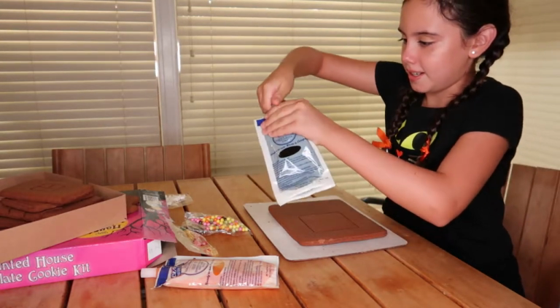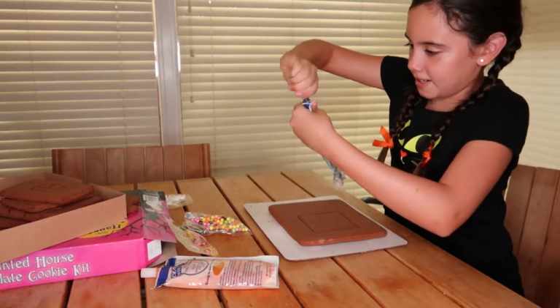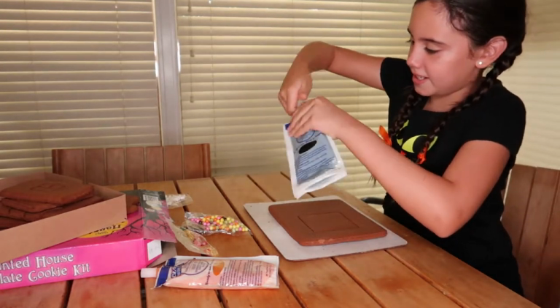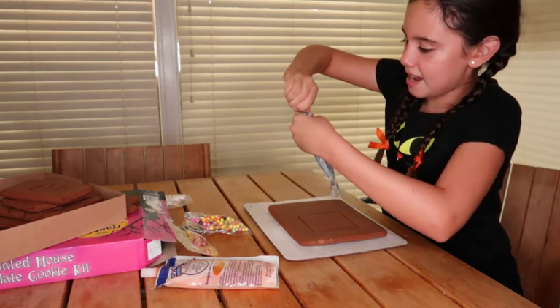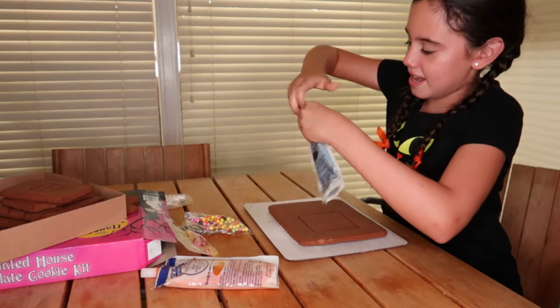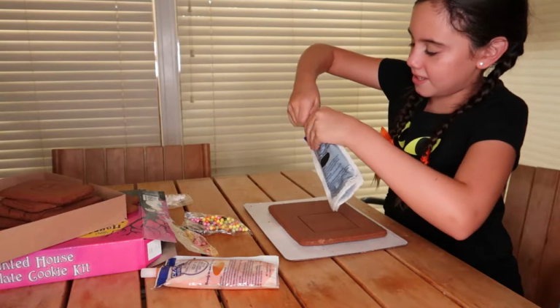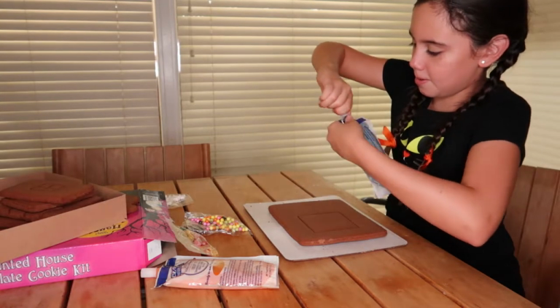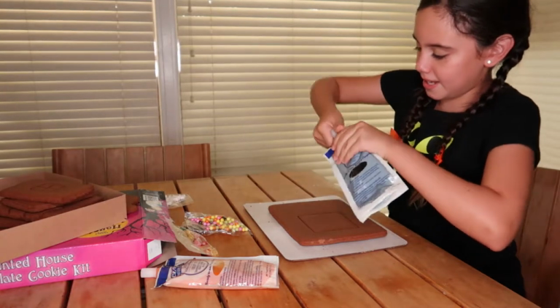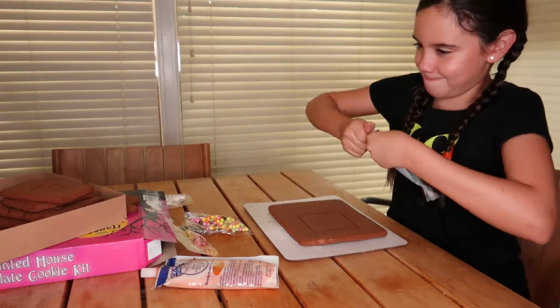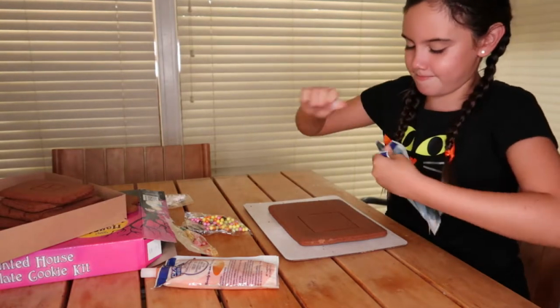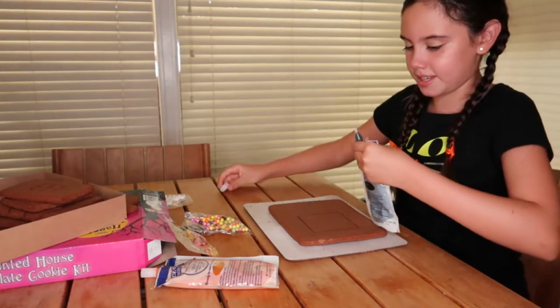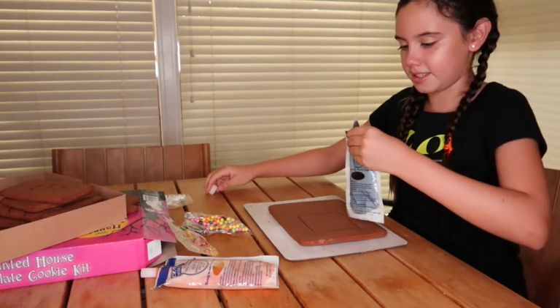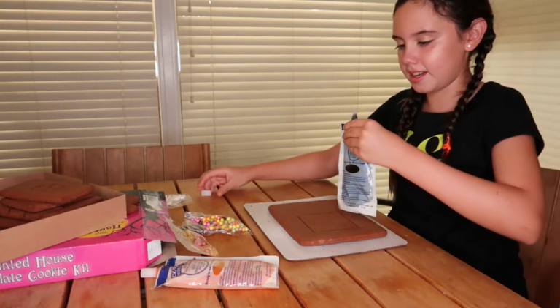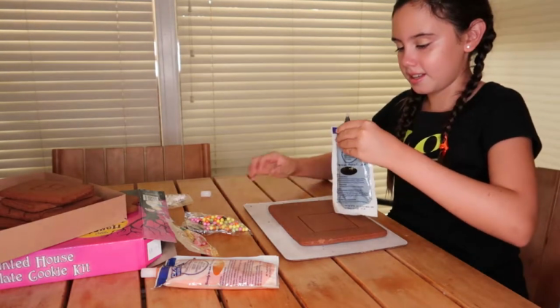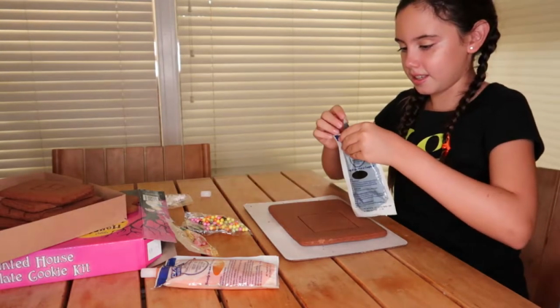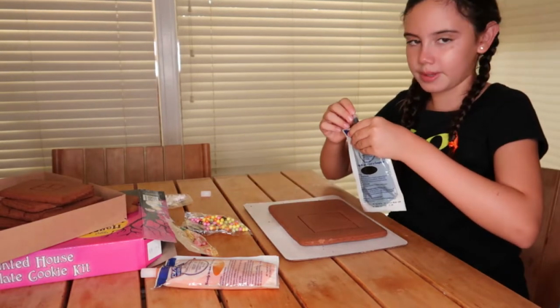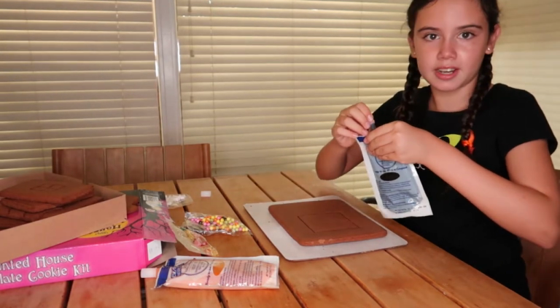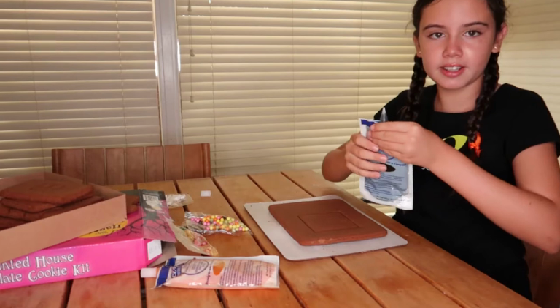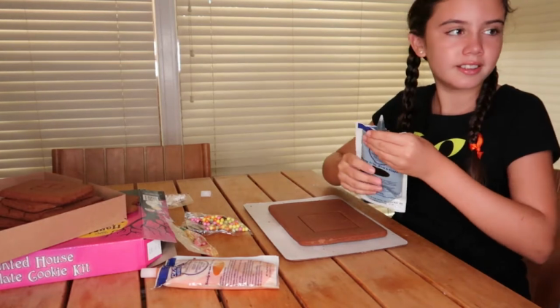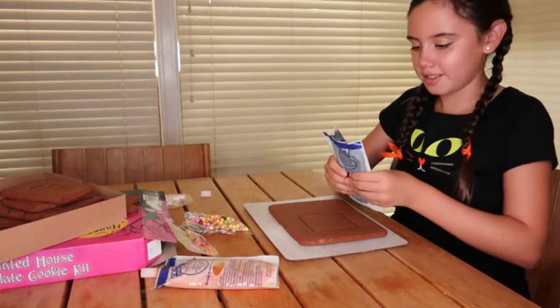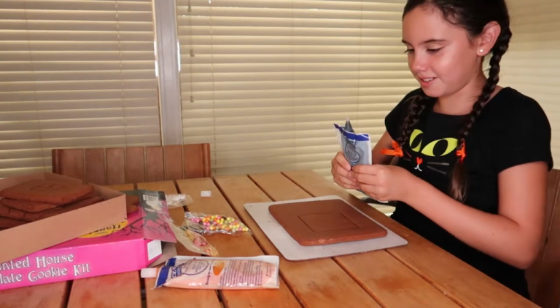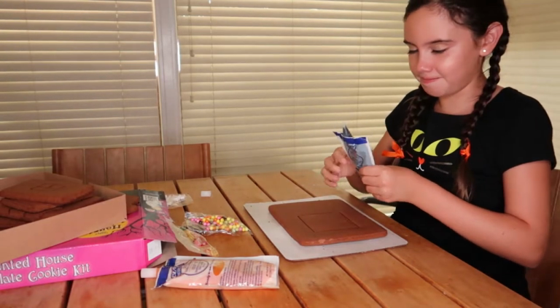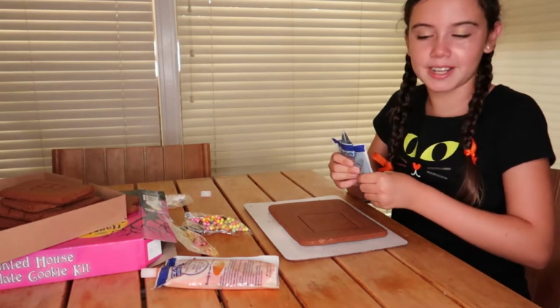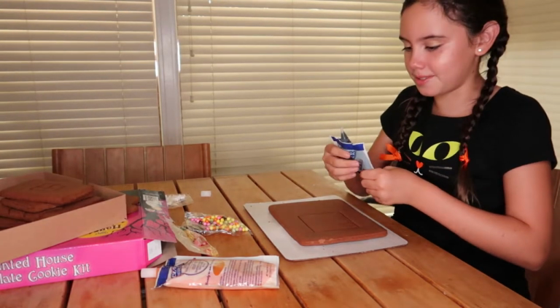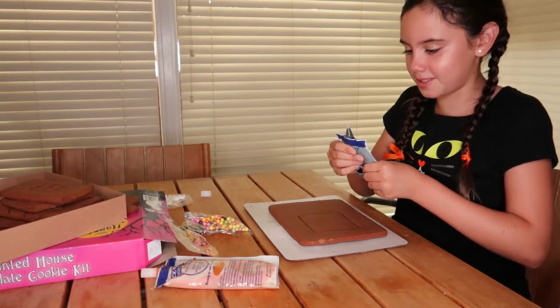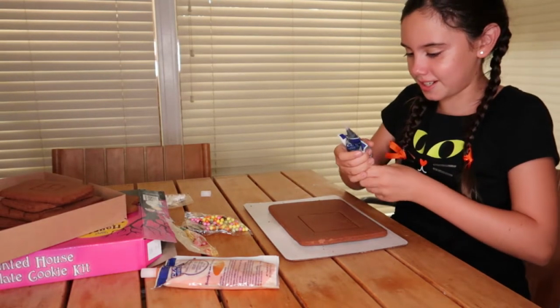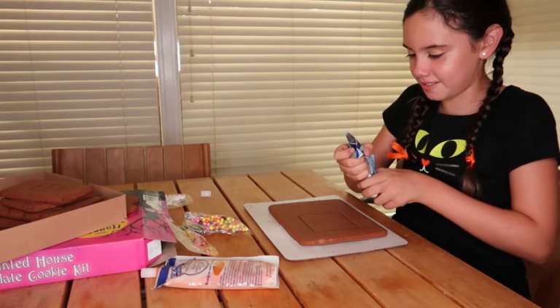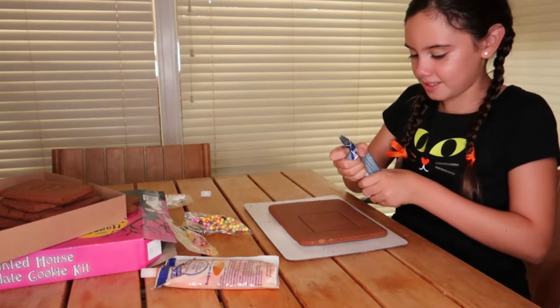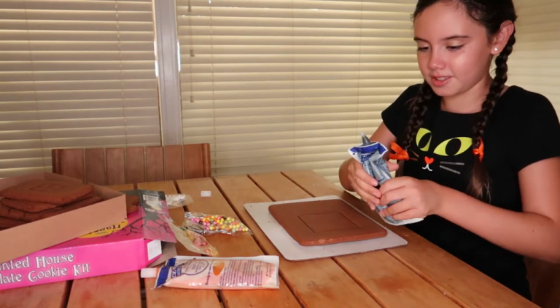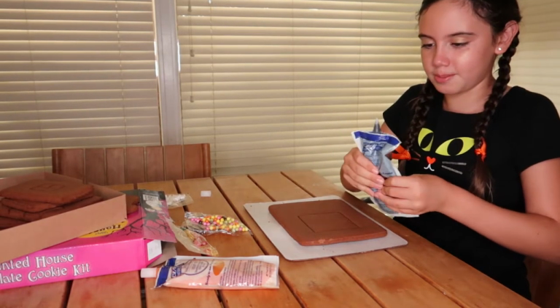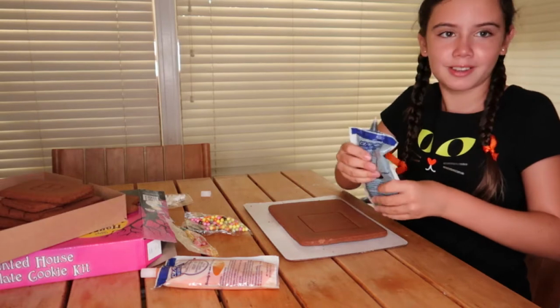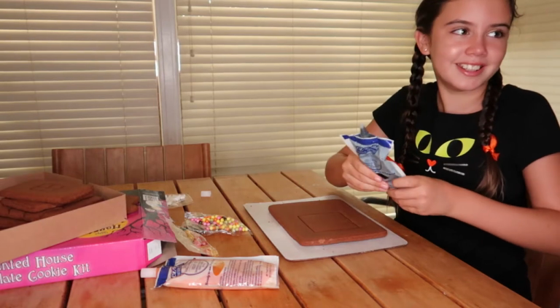First of course you have to knead the icing for one minute, but I already did that. So let's open it like that, and then we have to cut it — but I don't have scissors right now.